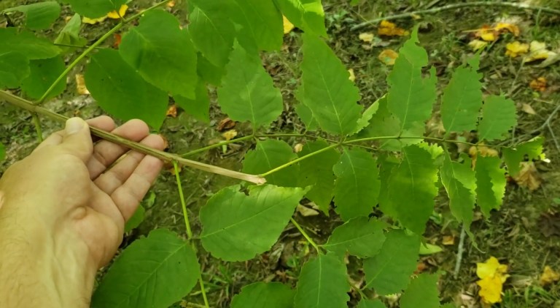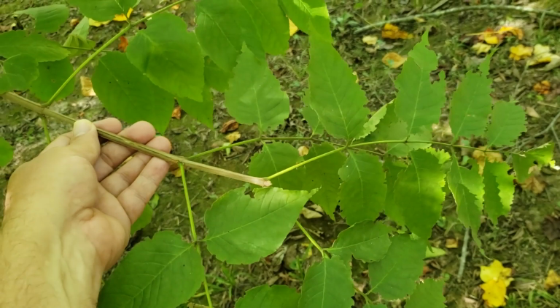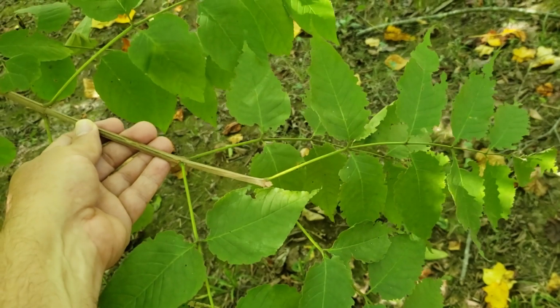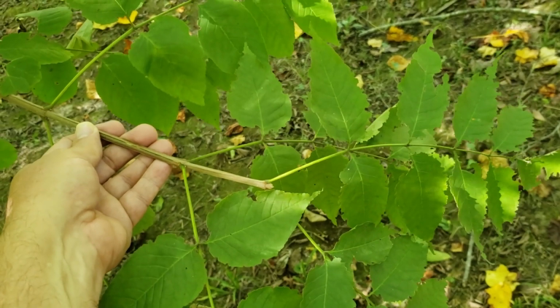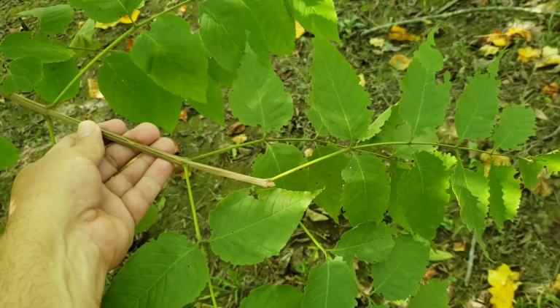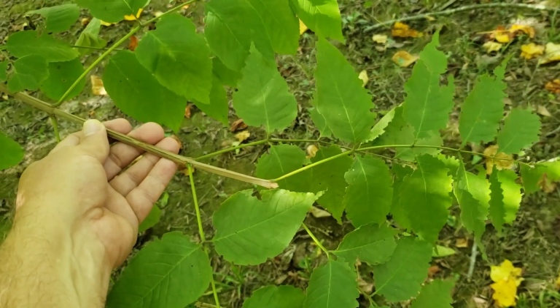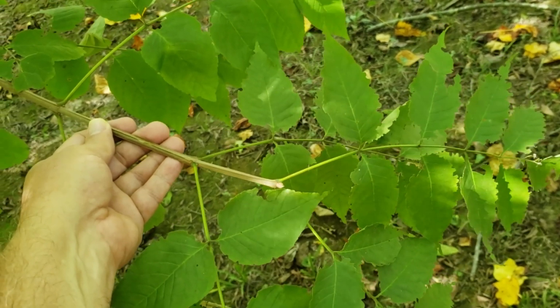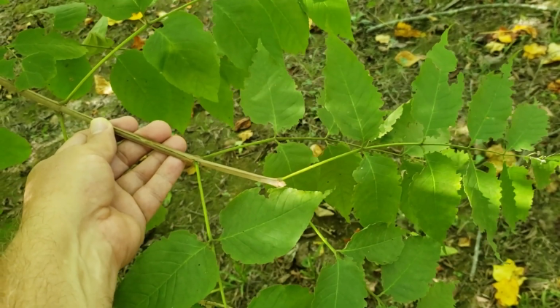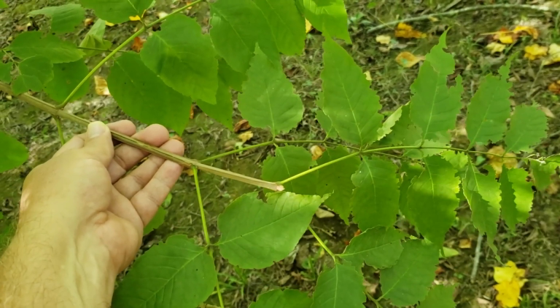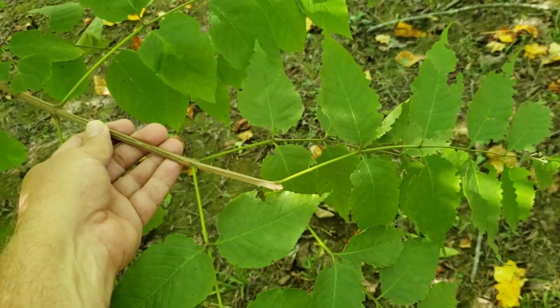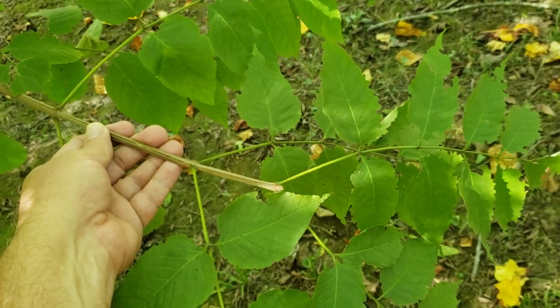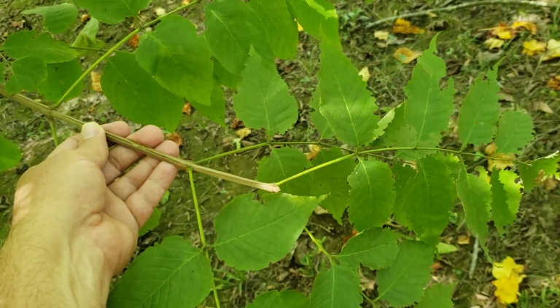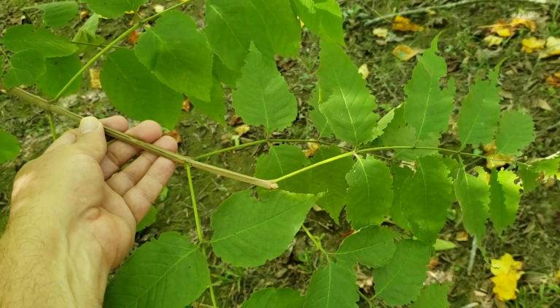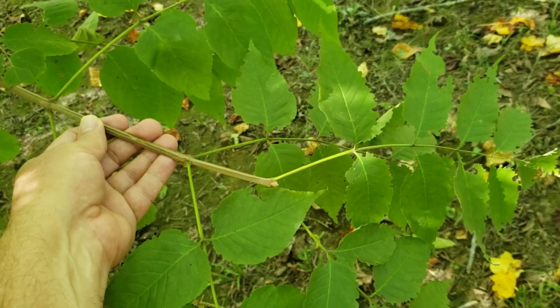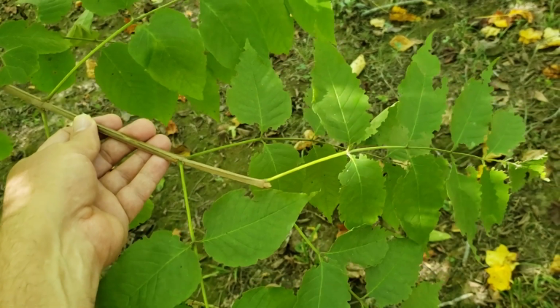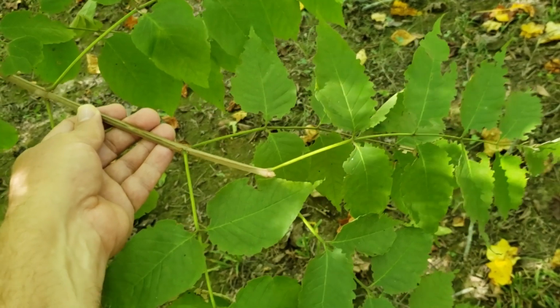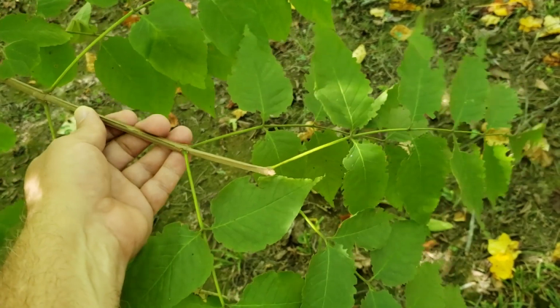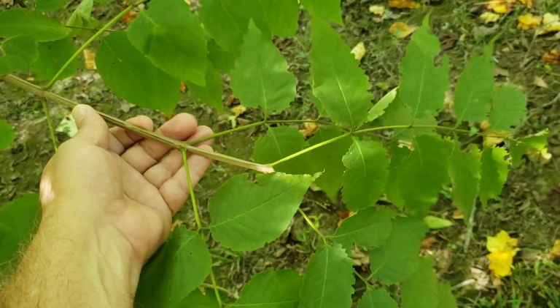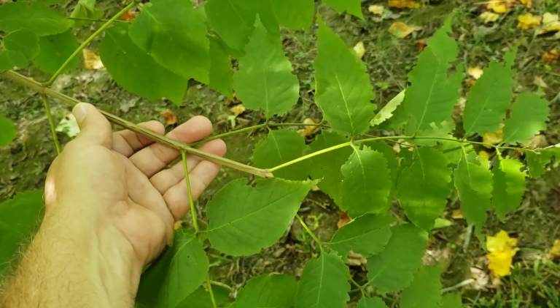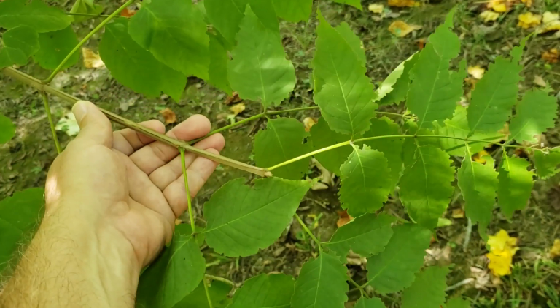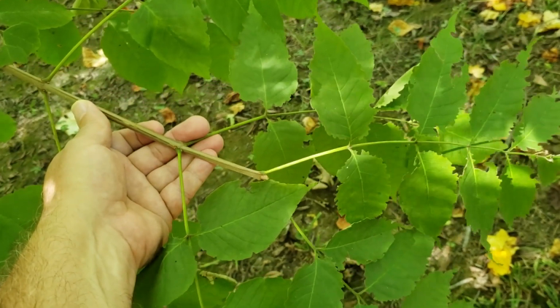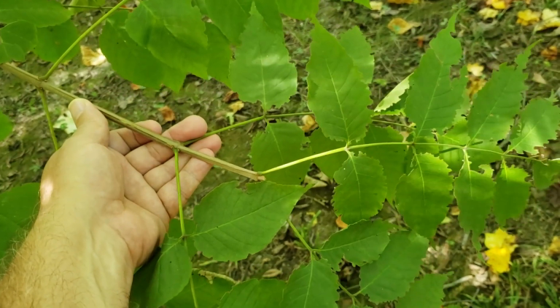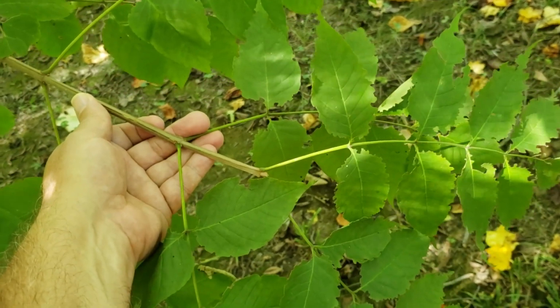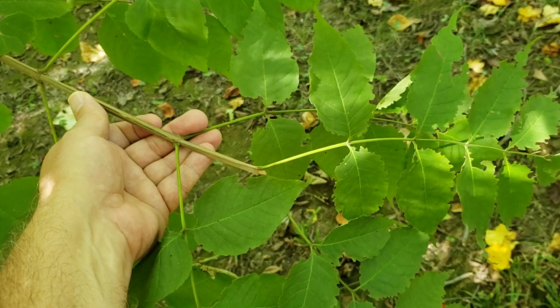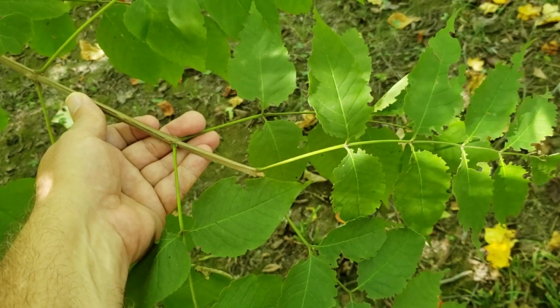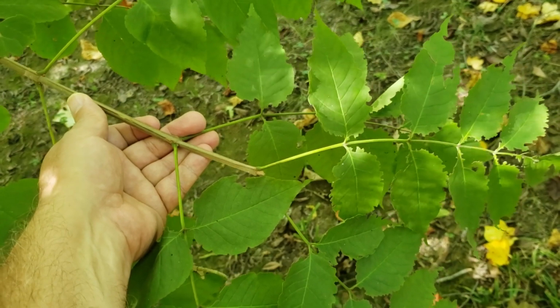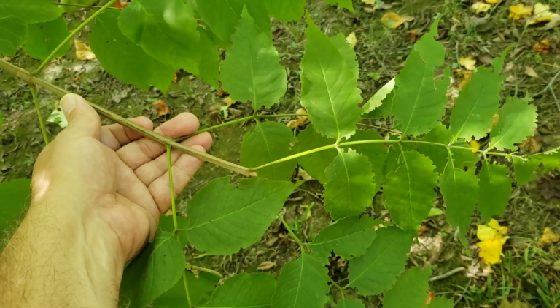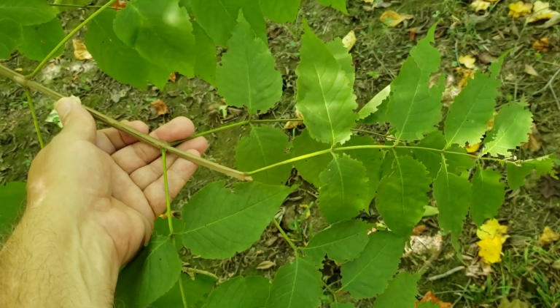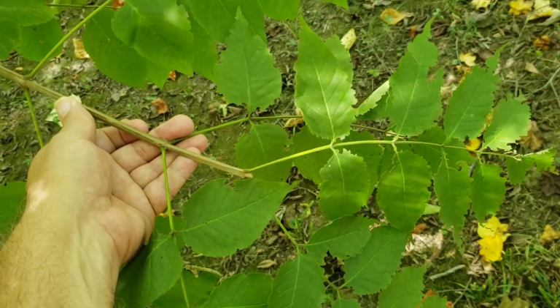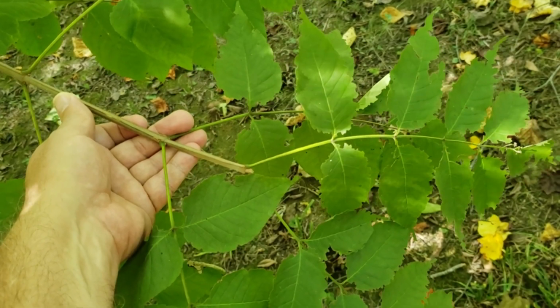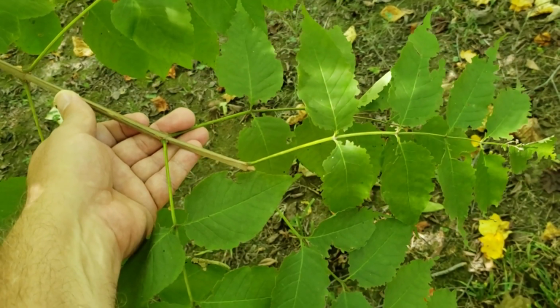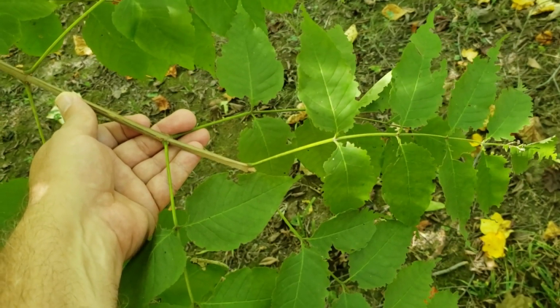The ashes can be difficult to identify in some cases, but this particular species provides us a really good hint with both its name, which refers to a twig characteristic, and its appearance. And that is blue ash, or Fraxinus quadrangulata.